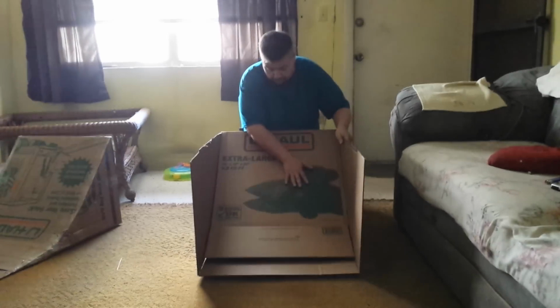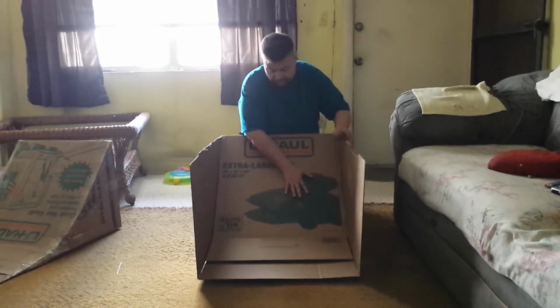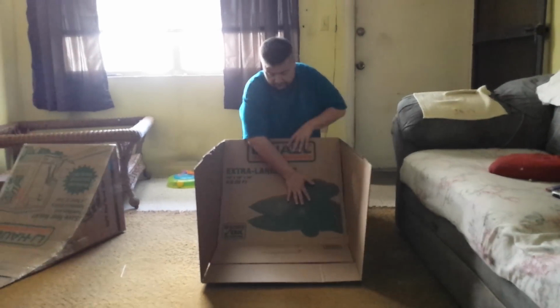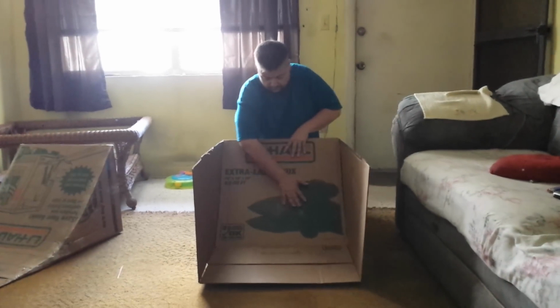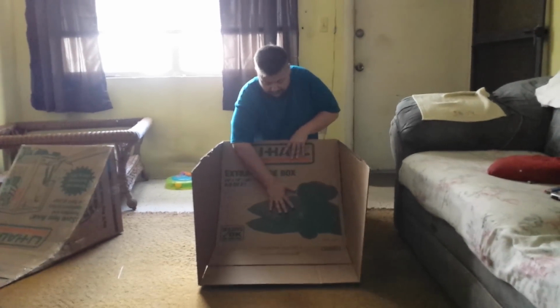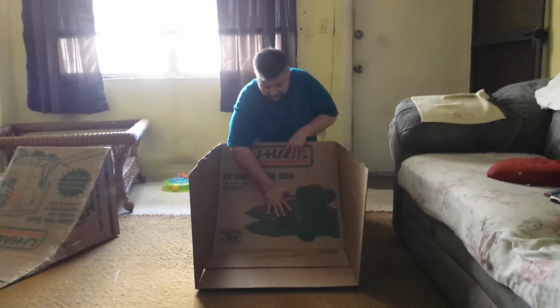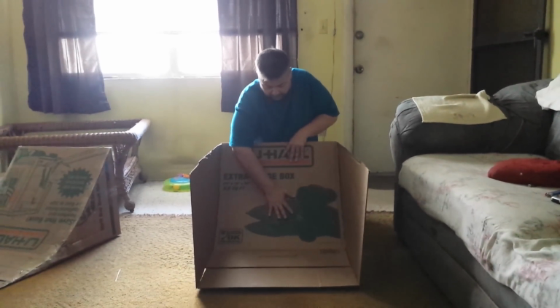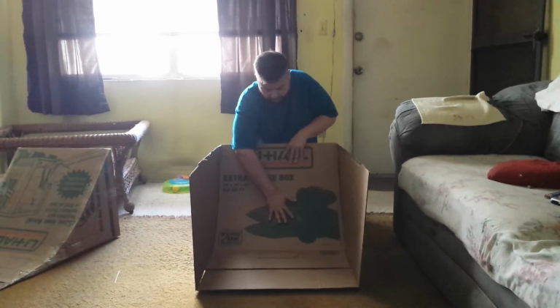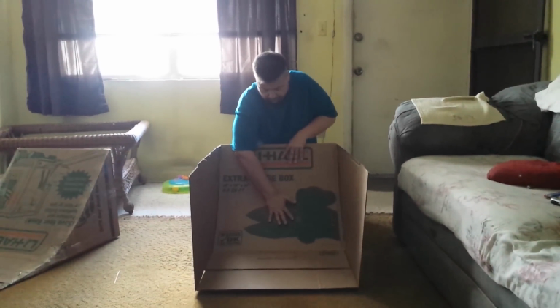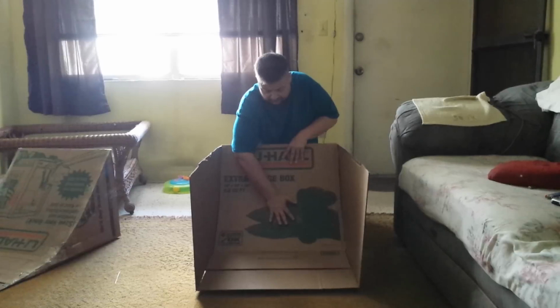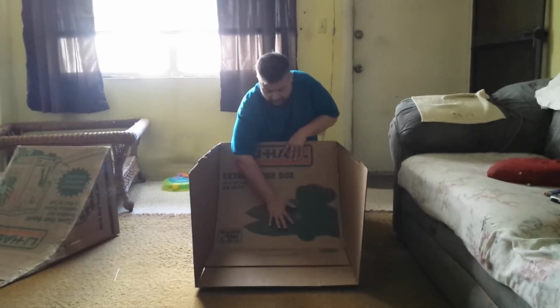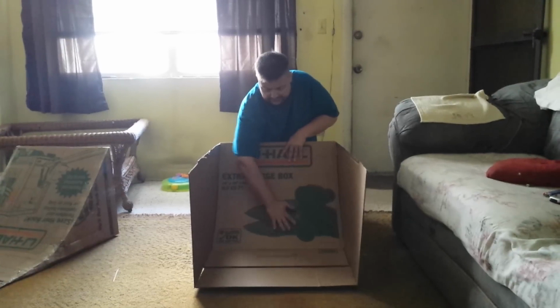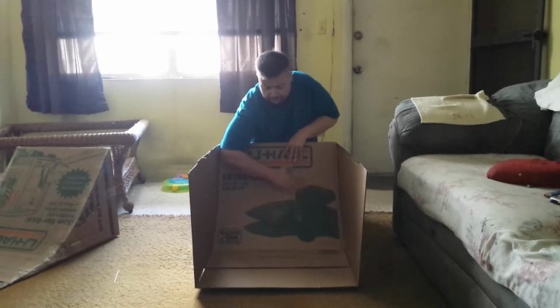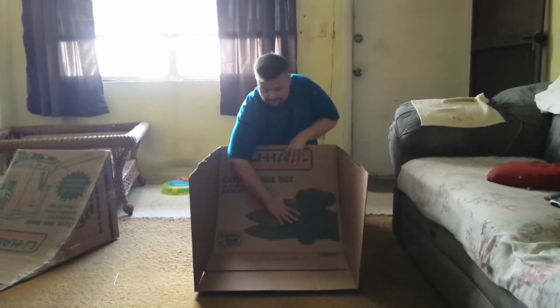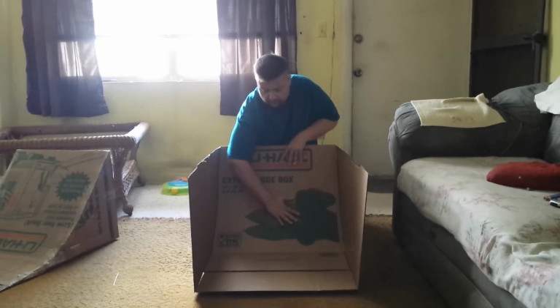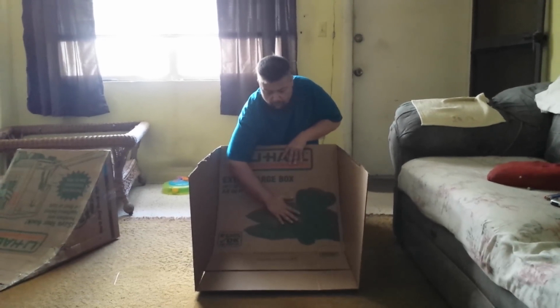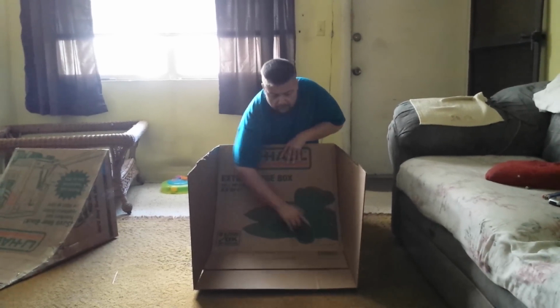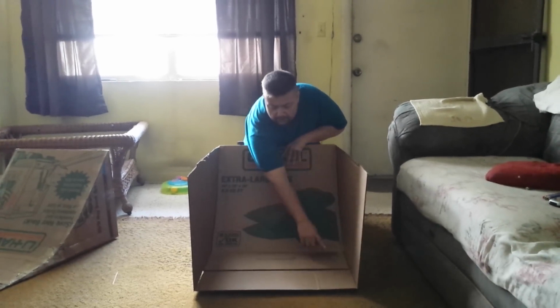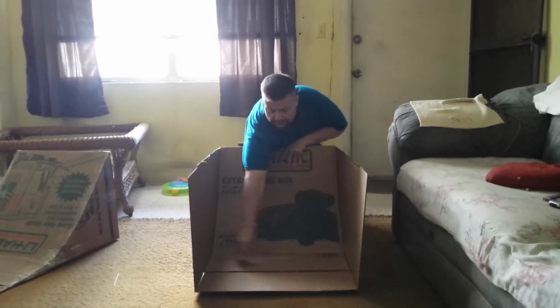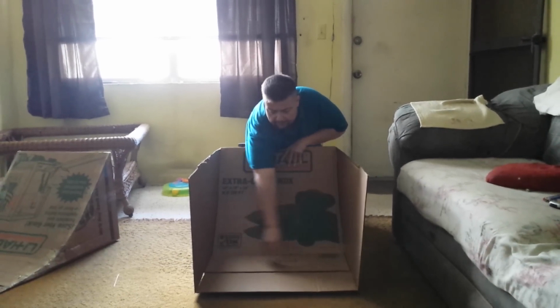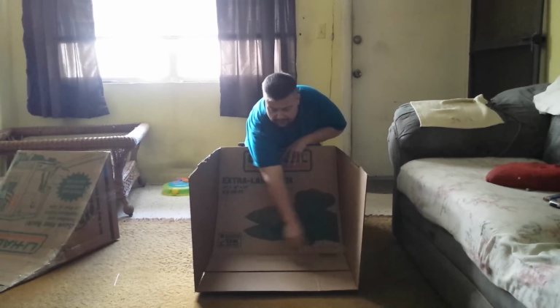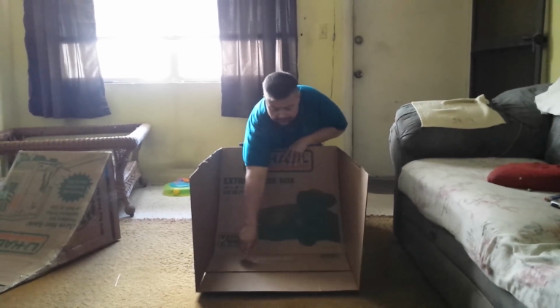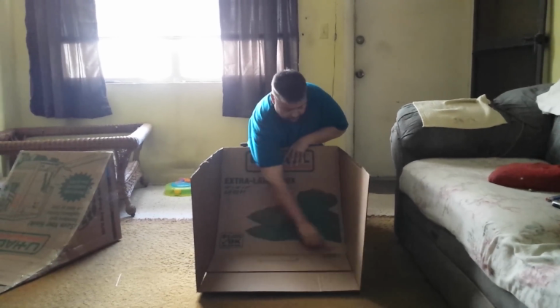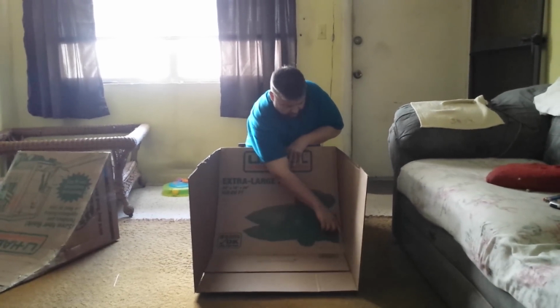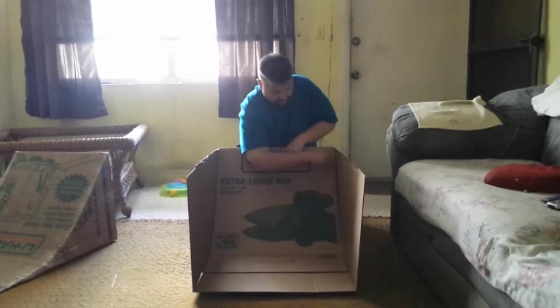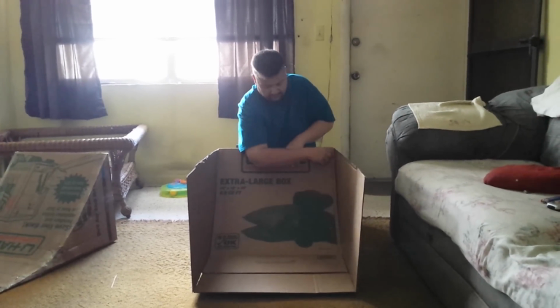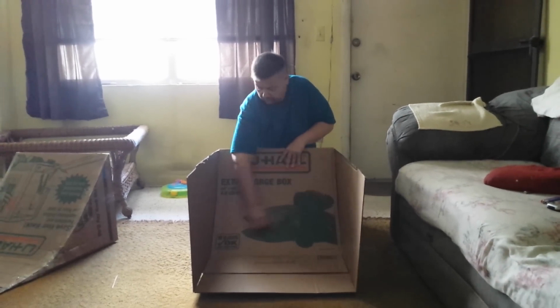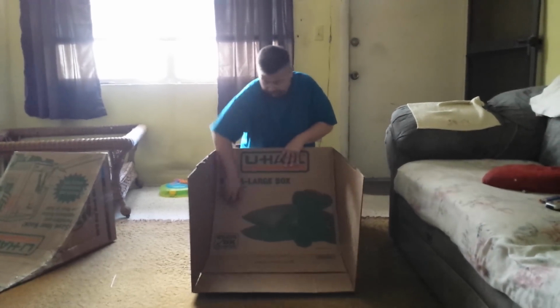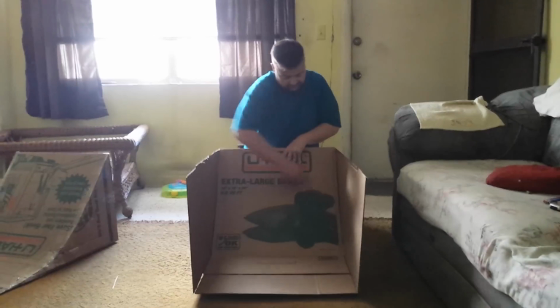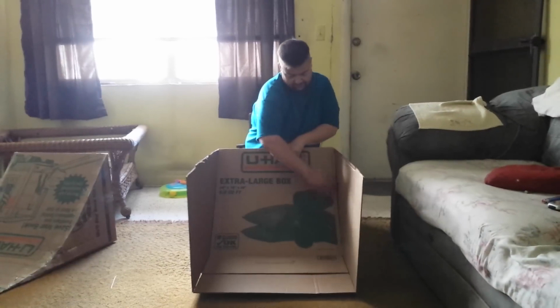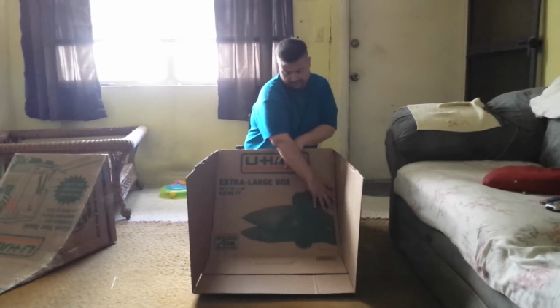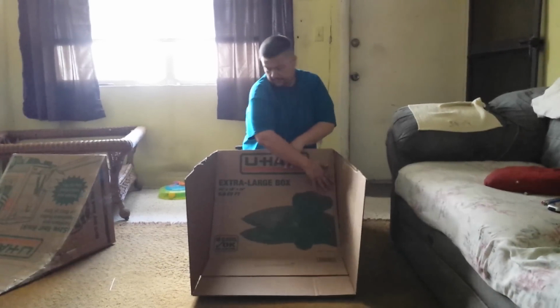Push it down. Give it a little pressure in the center. That way you can get that pitch that you're looking for. Then tape it down here. Cut your sides off and tape it together.